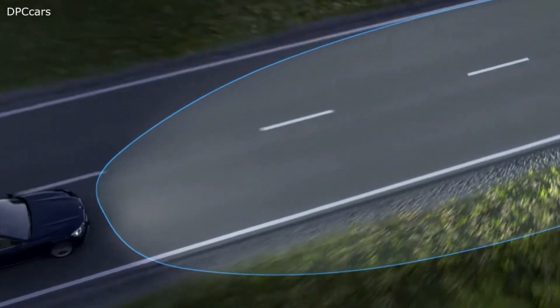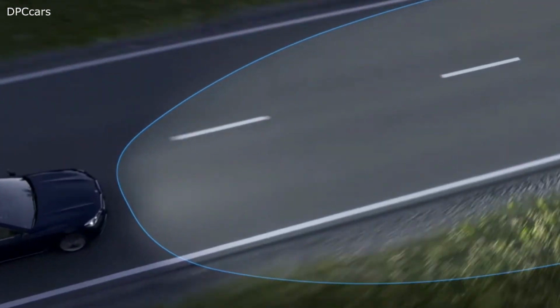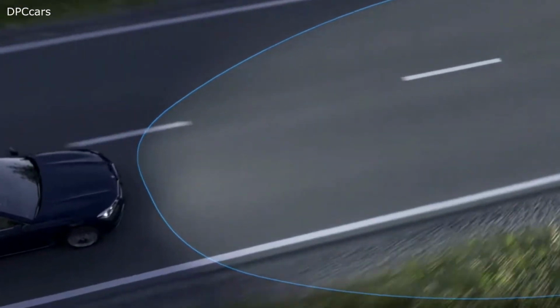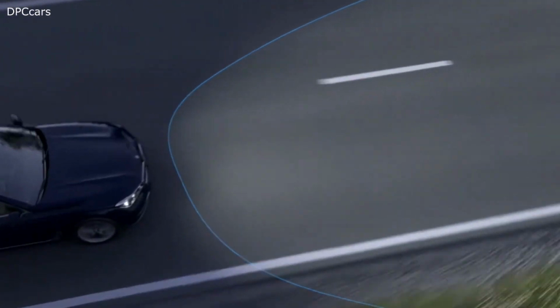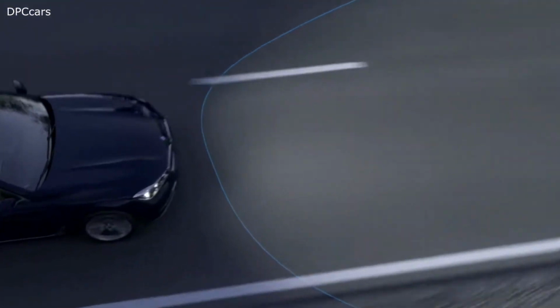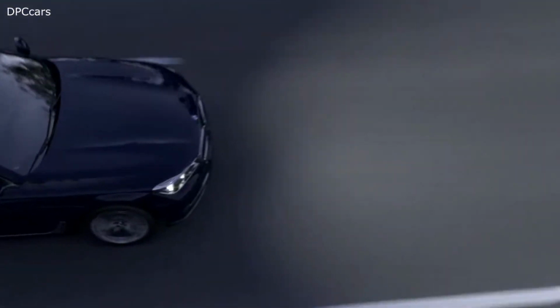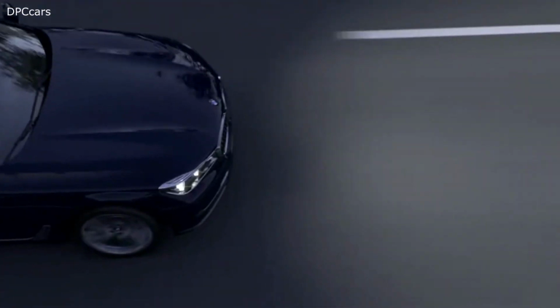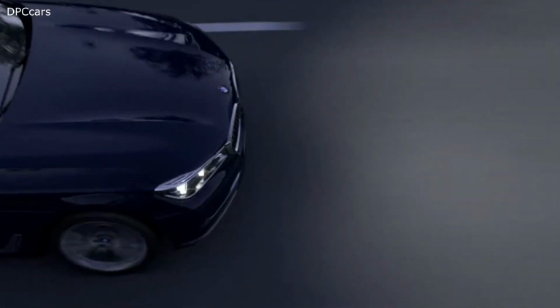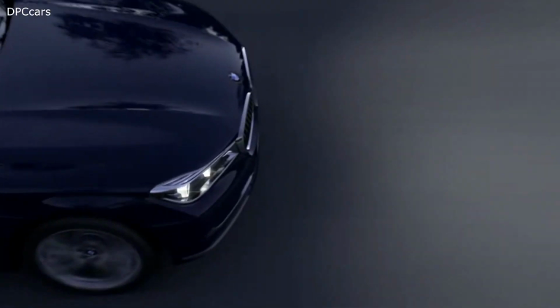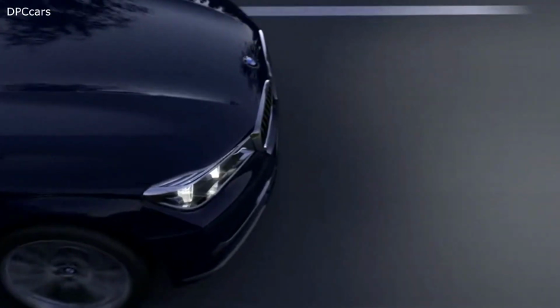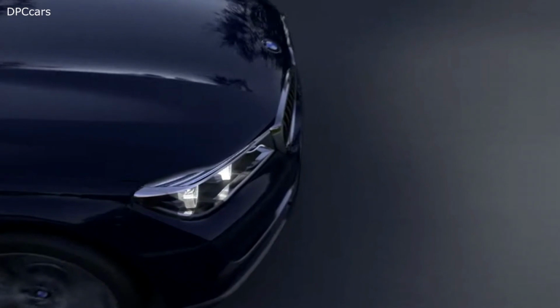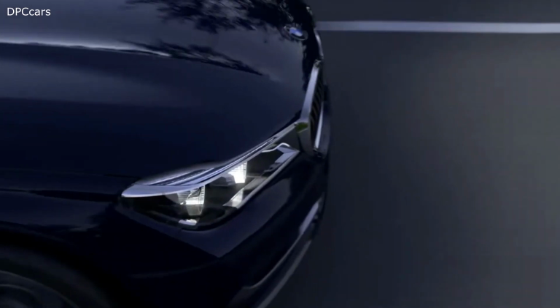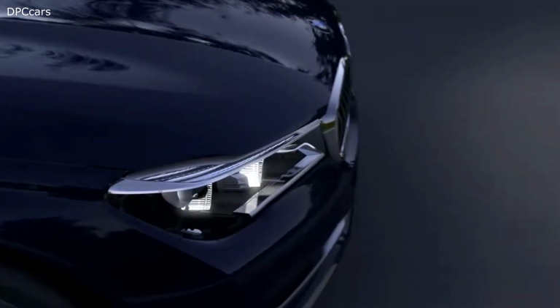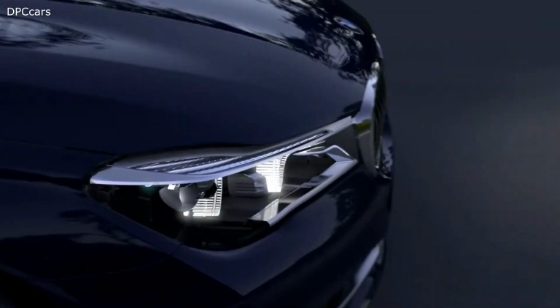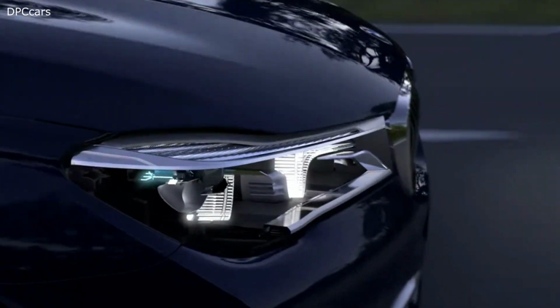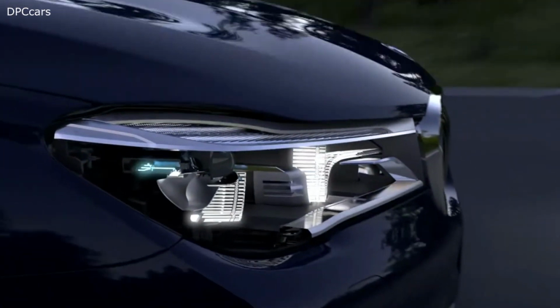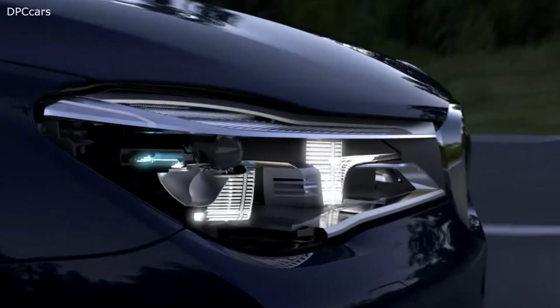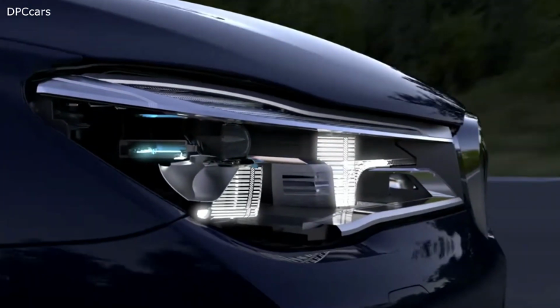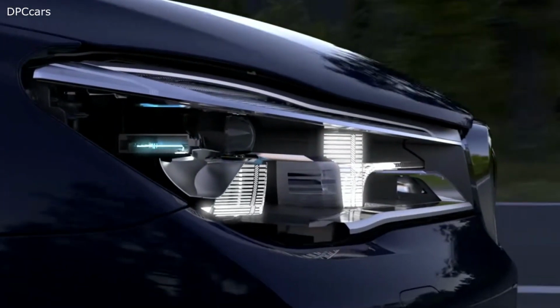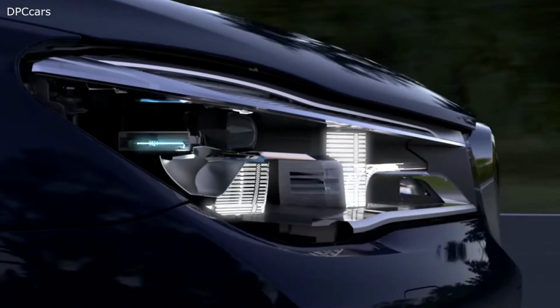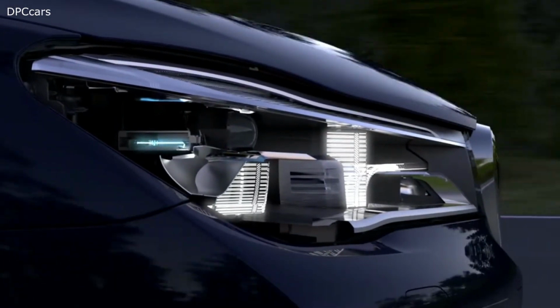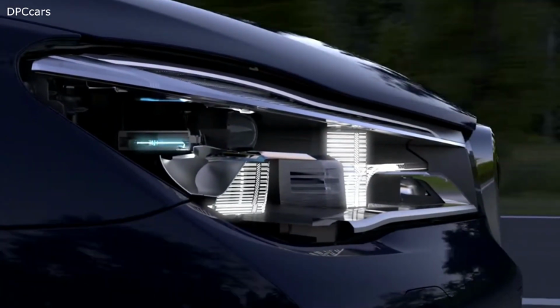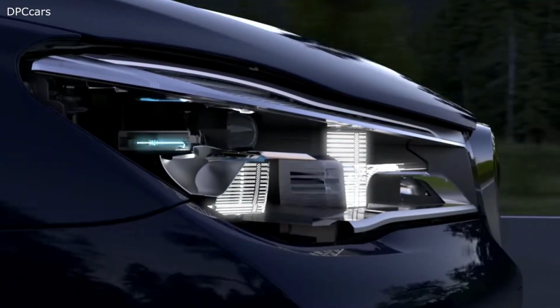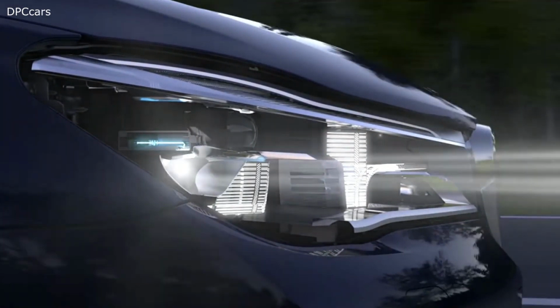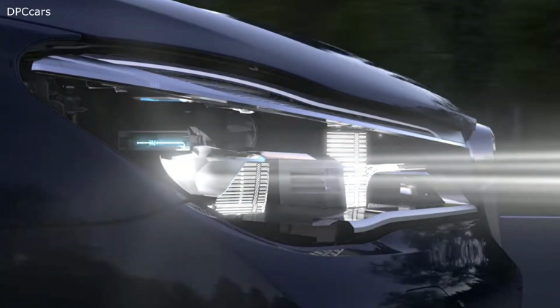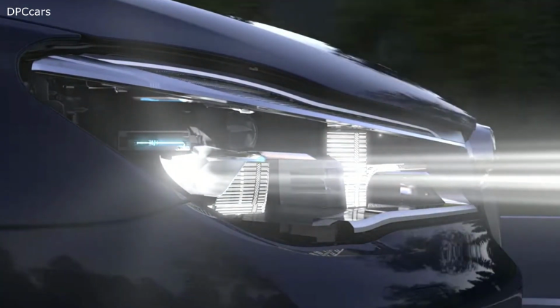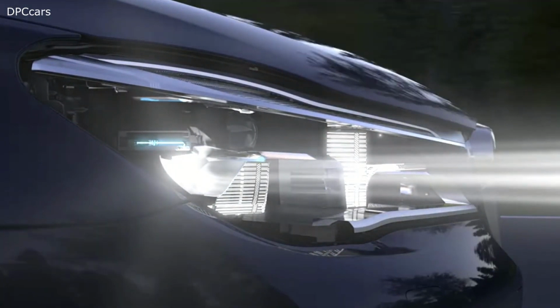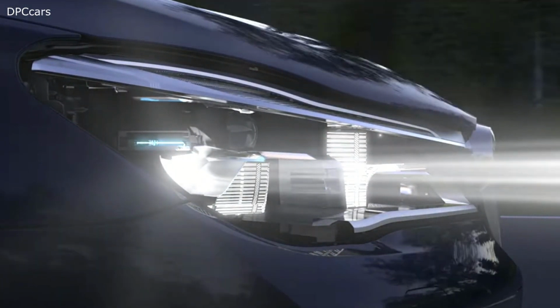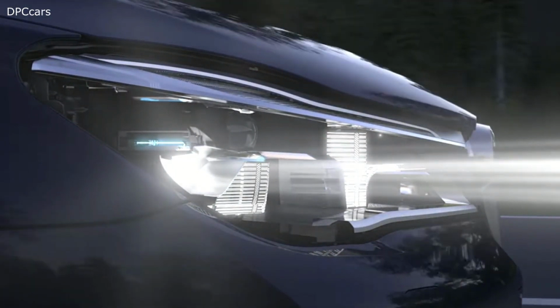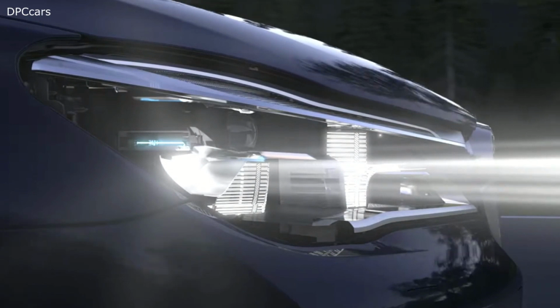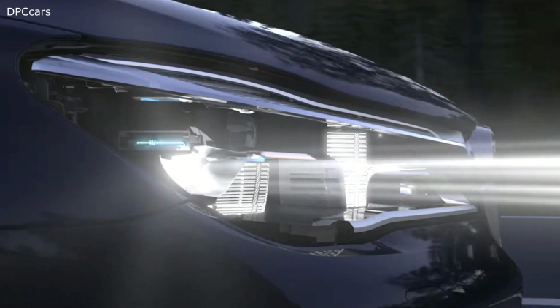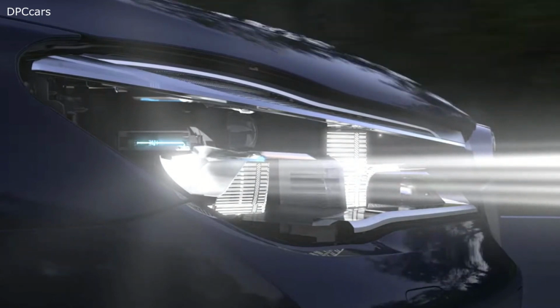This new light concept combines various light sources in one headlamp — laser light for the high beam booster, and LED technology for conventional headlamps.